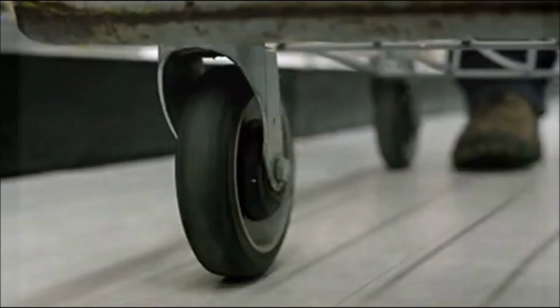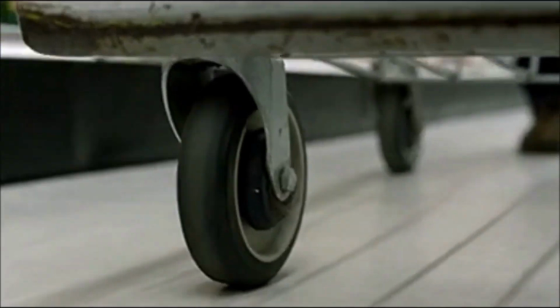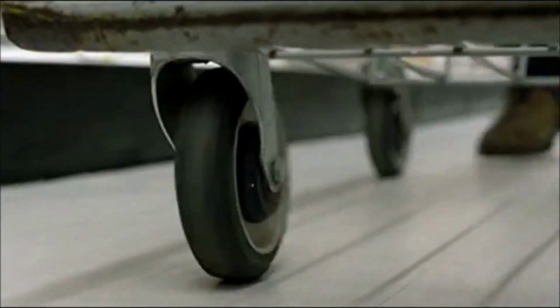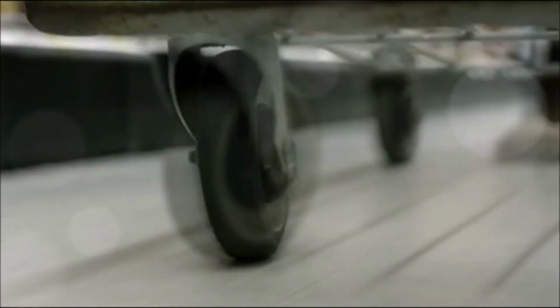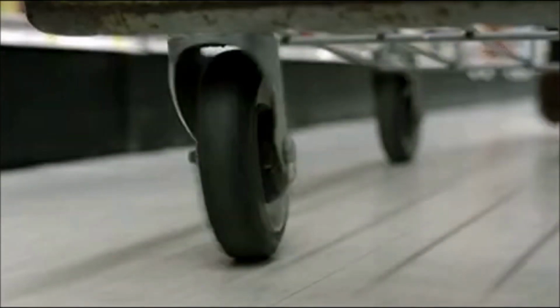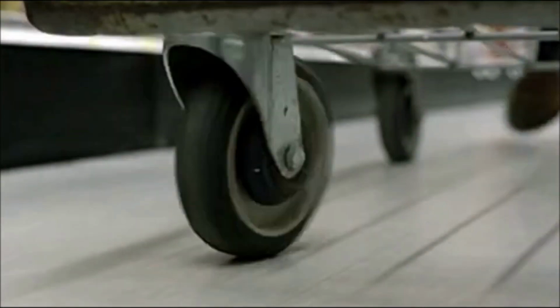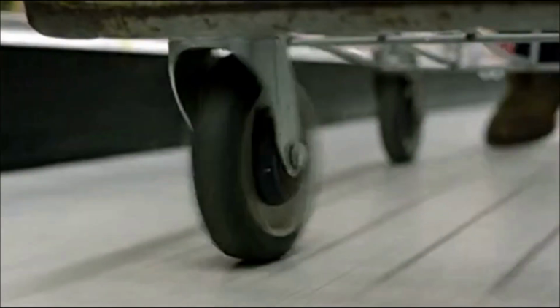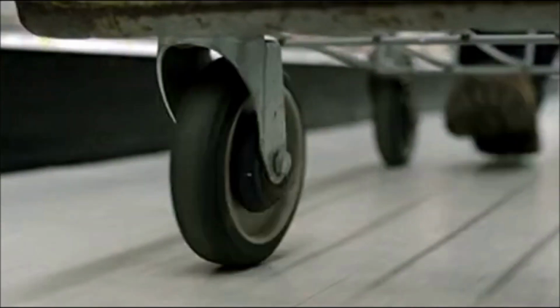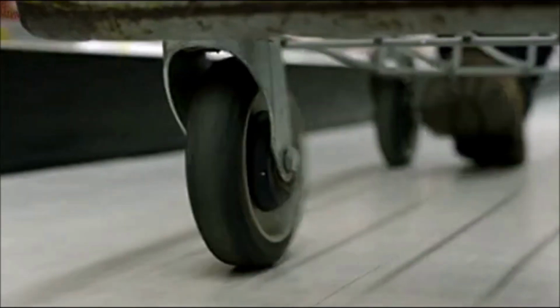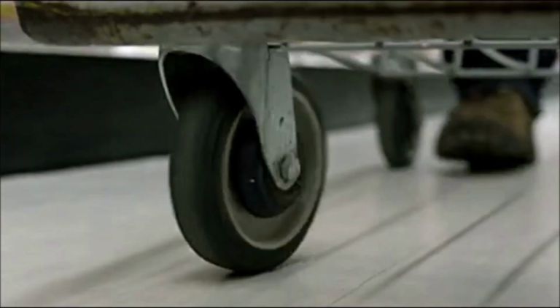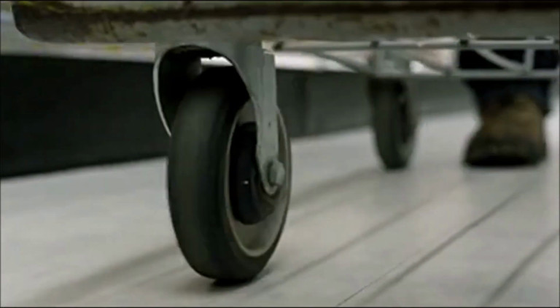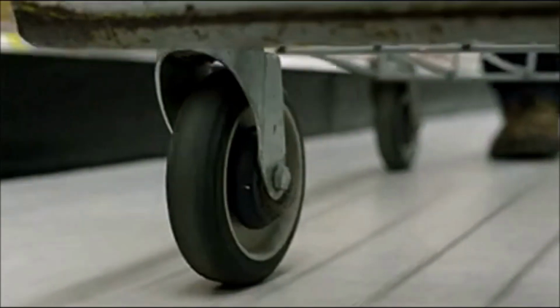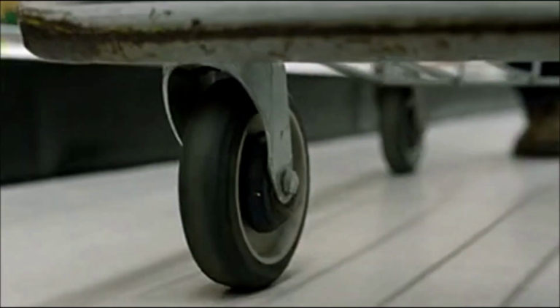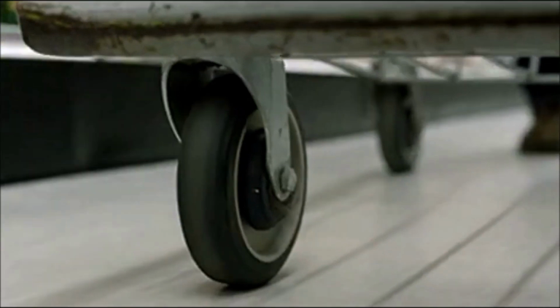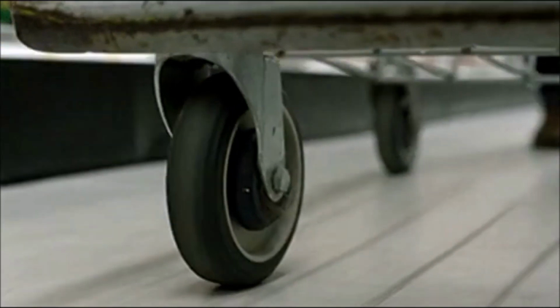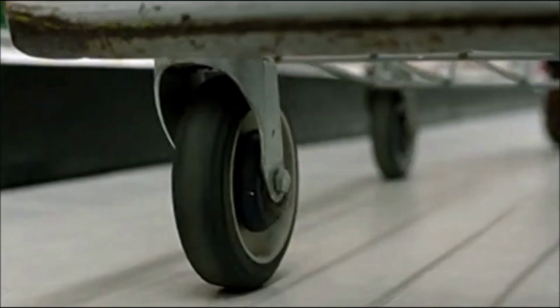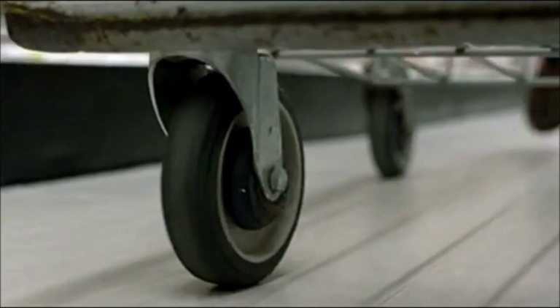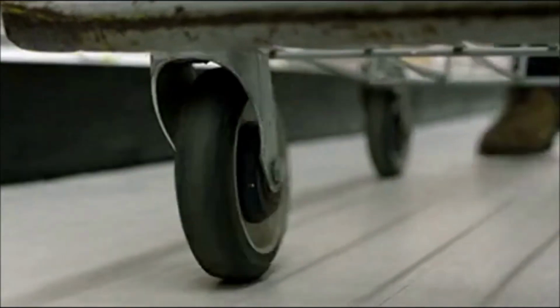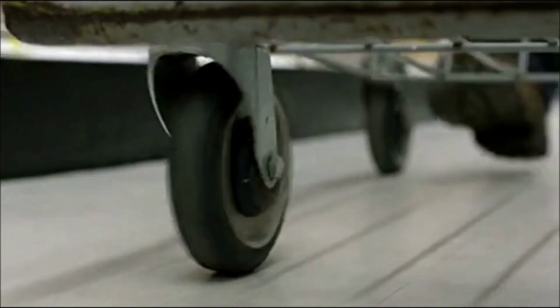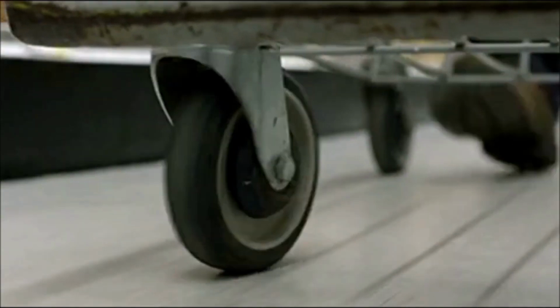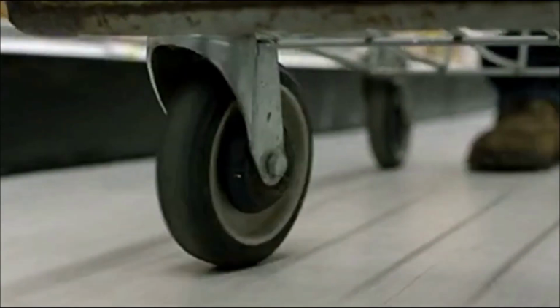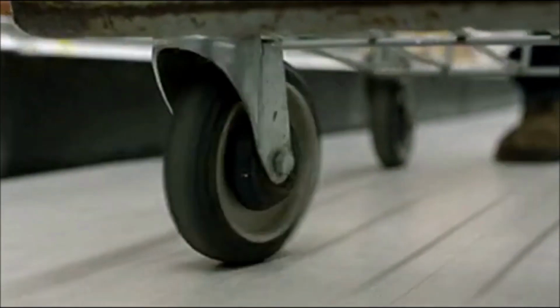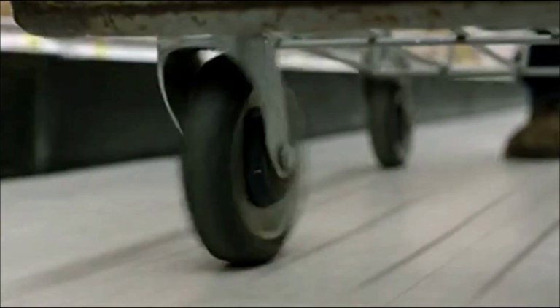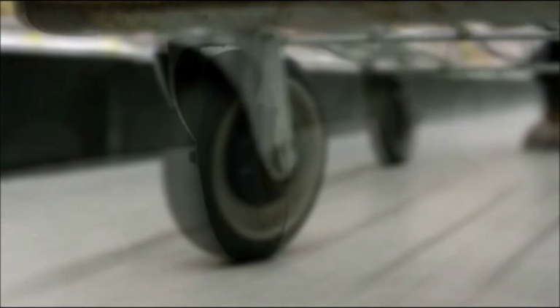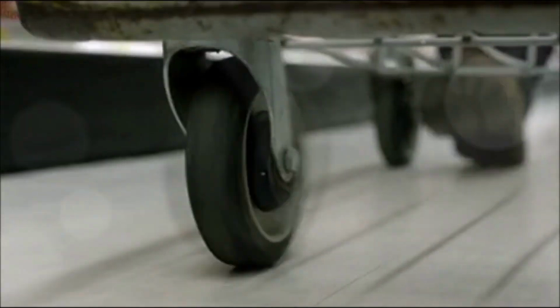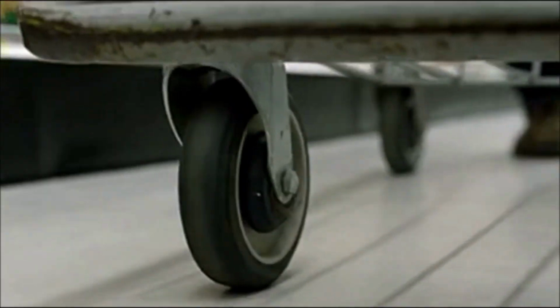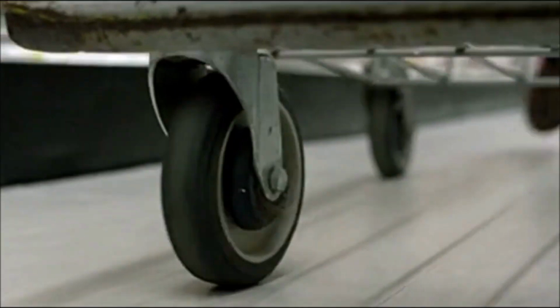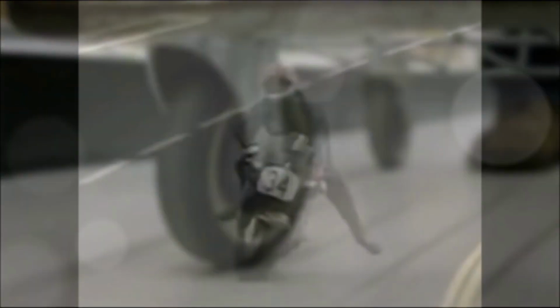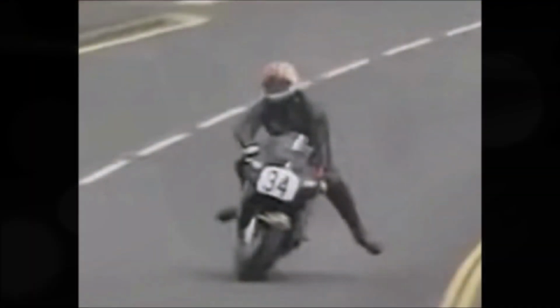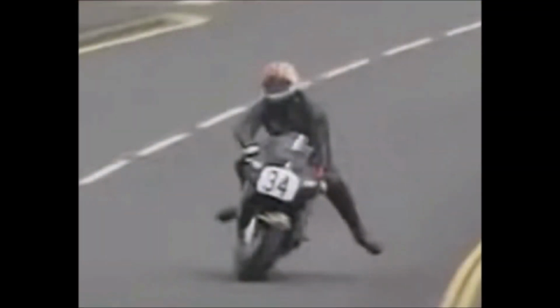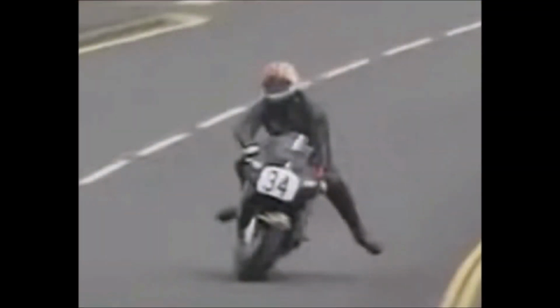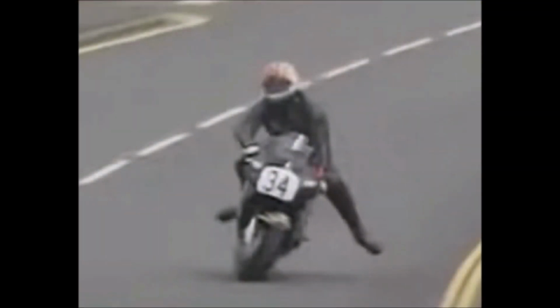Wobble happens when the front steering assembly vibrates back and forth around the steering axis, just like this shopping trolley wheel. It occurs at a higher frequency — between six and ten times a second — and can be triggered by wheel imbalance or road surface issues.